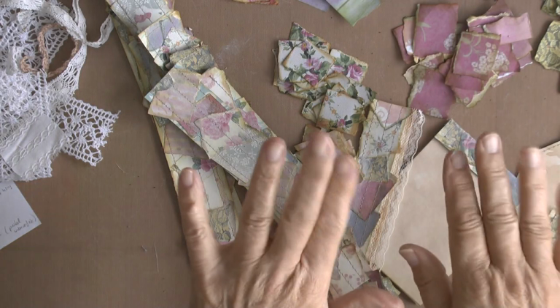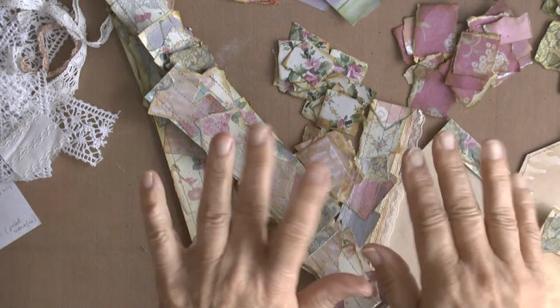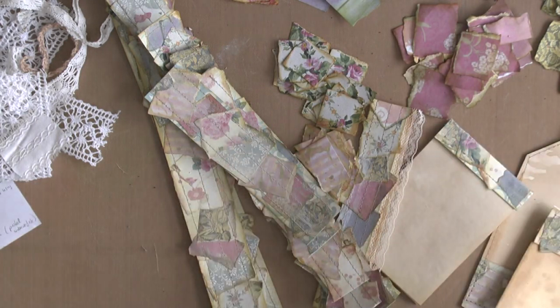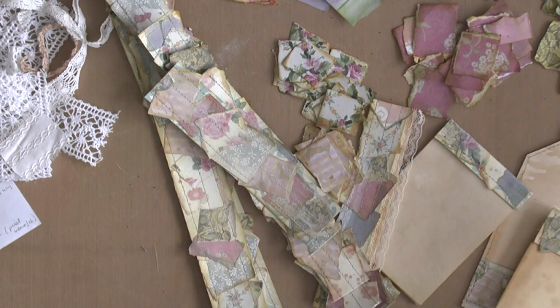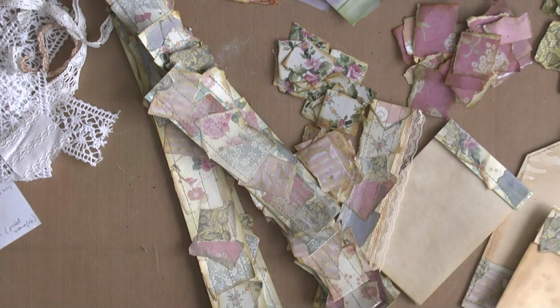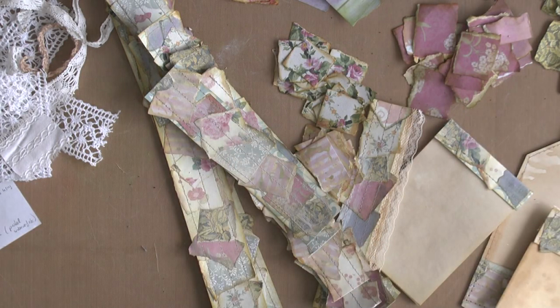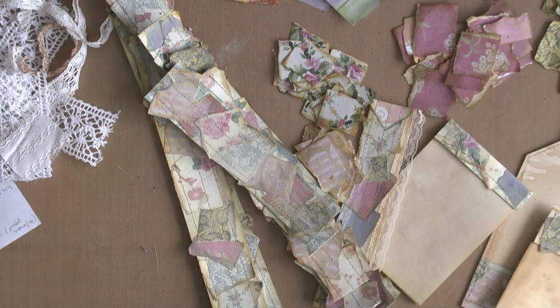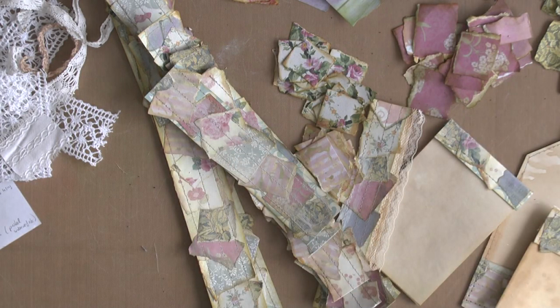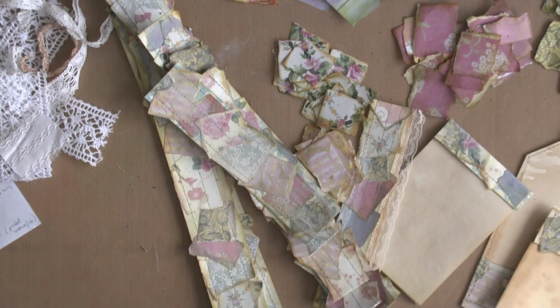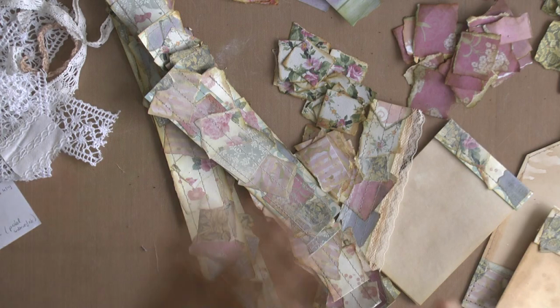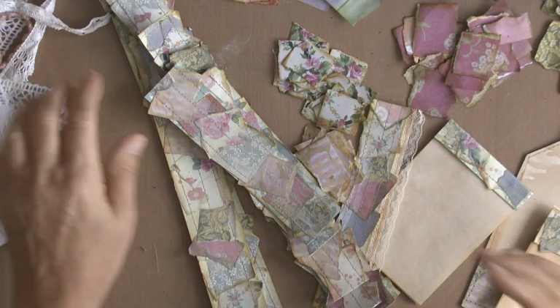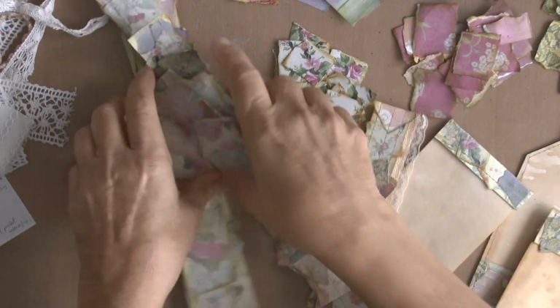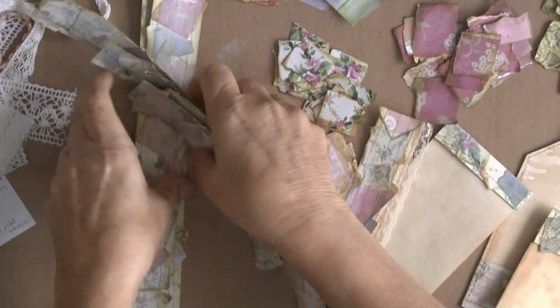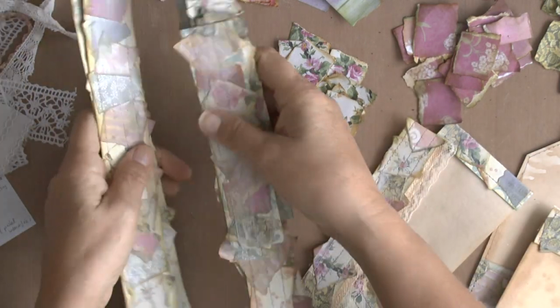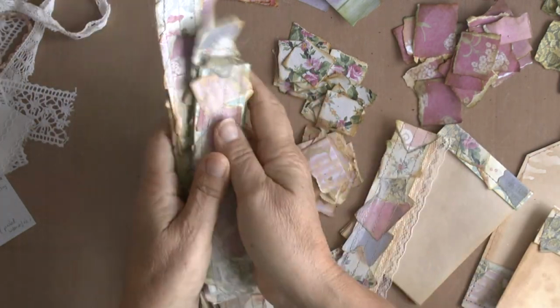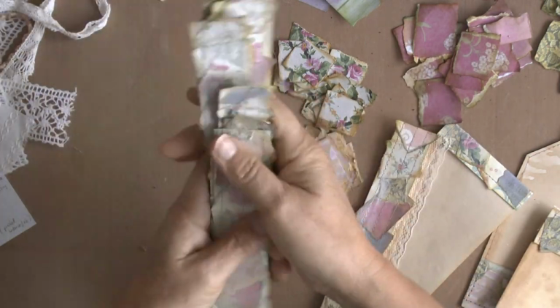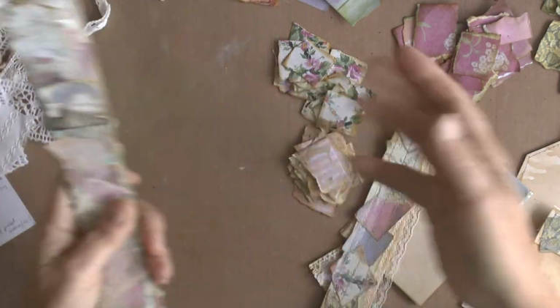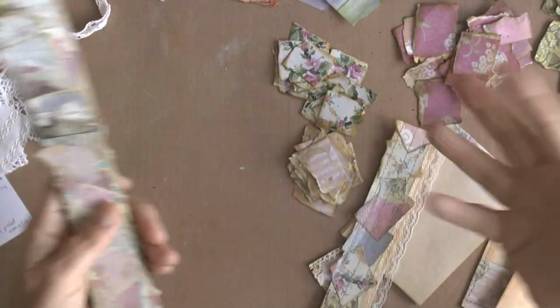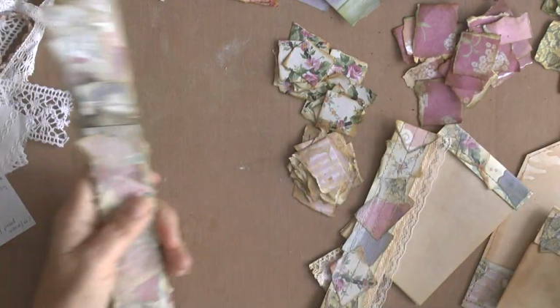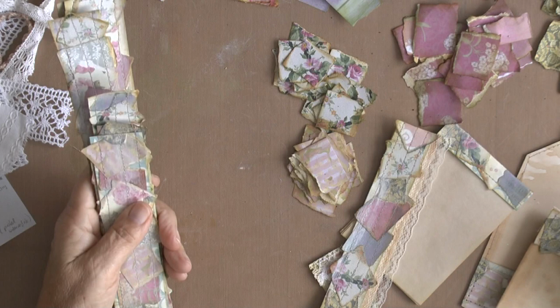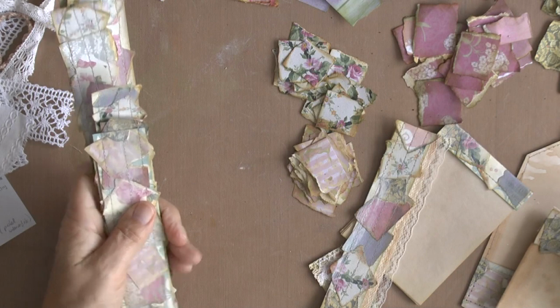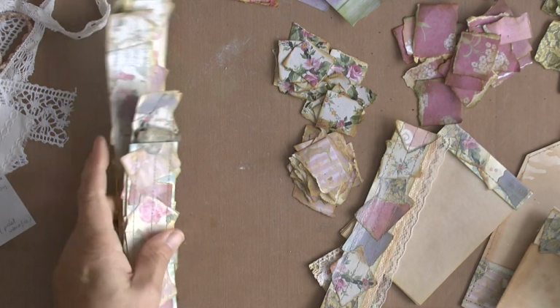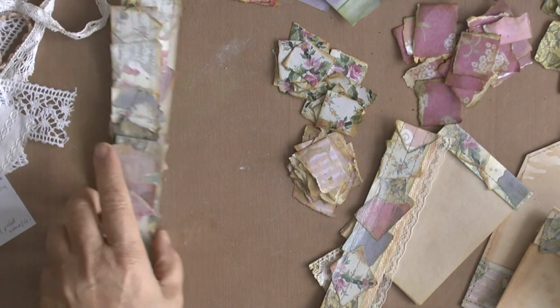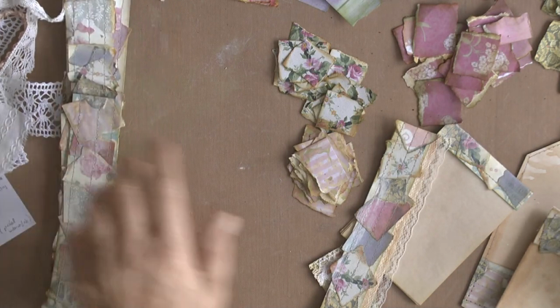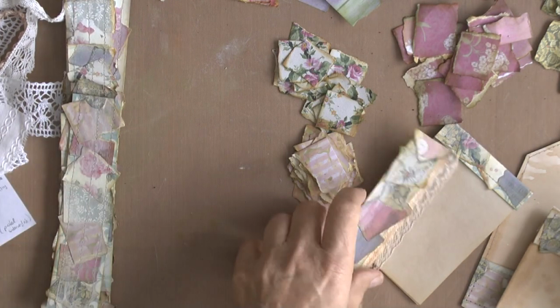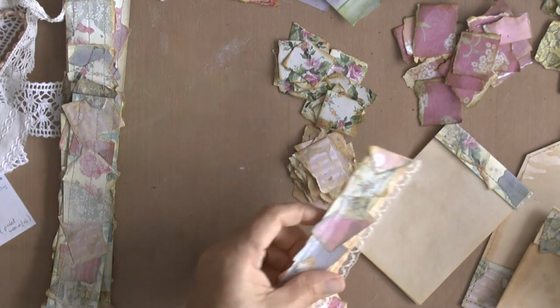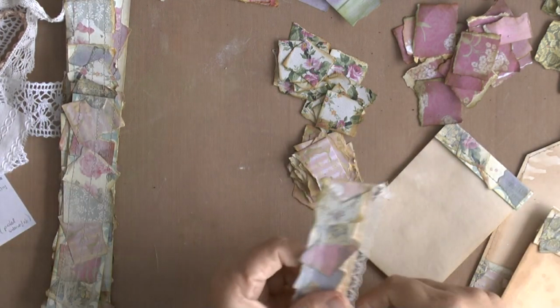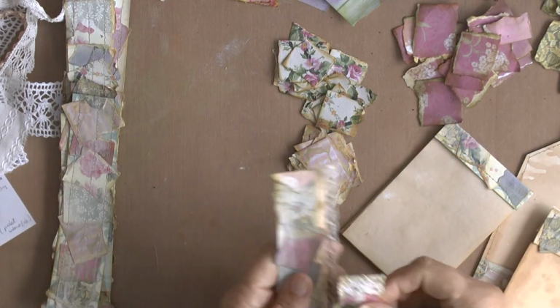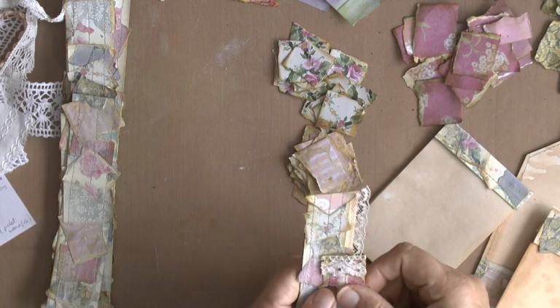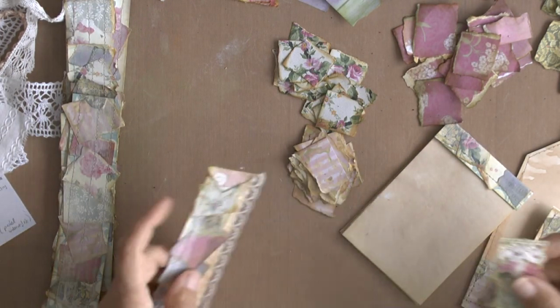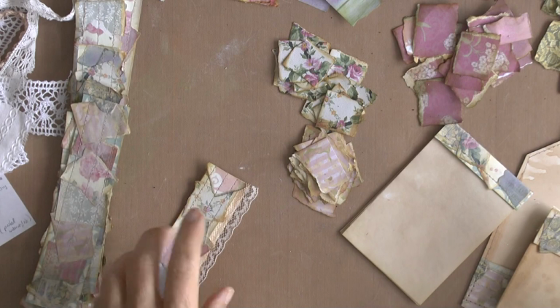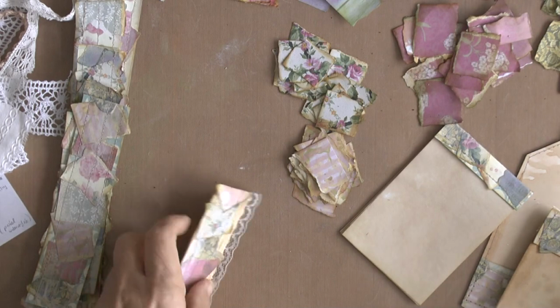Hello everyone, it's Henri. I'm going to craft a little bit today, just making snippets.